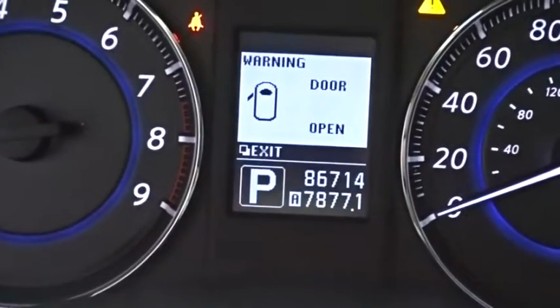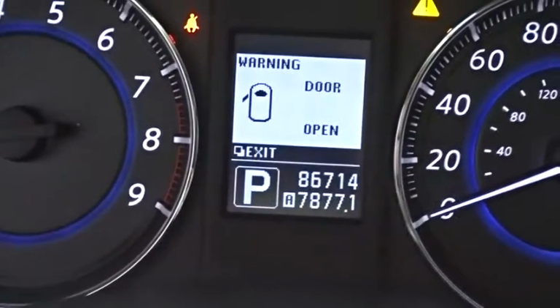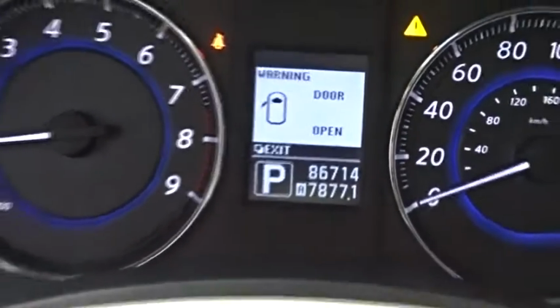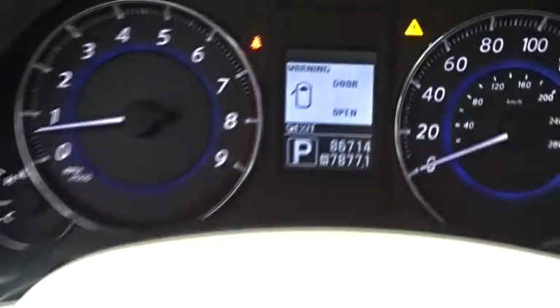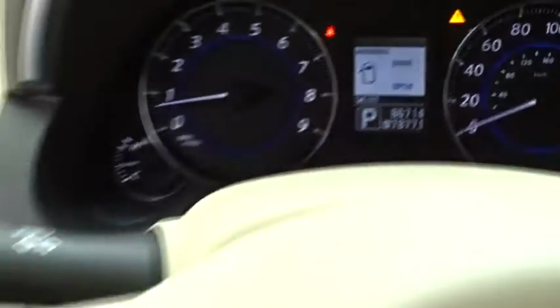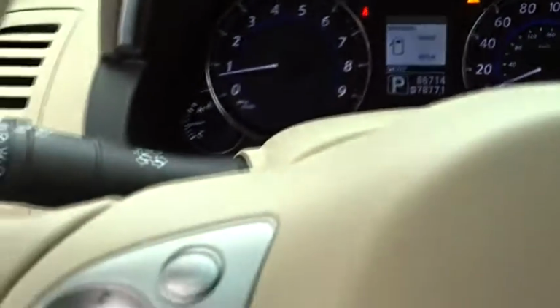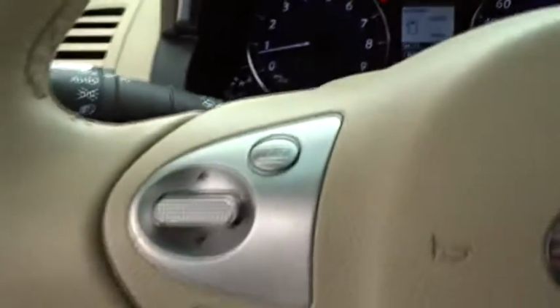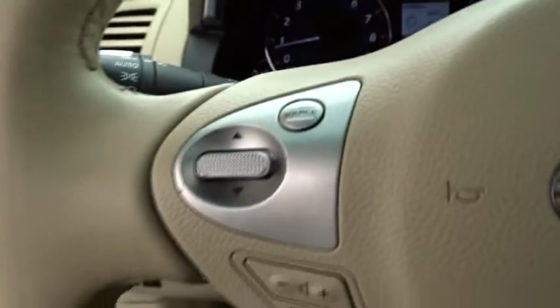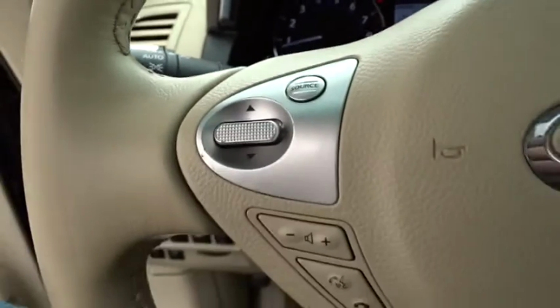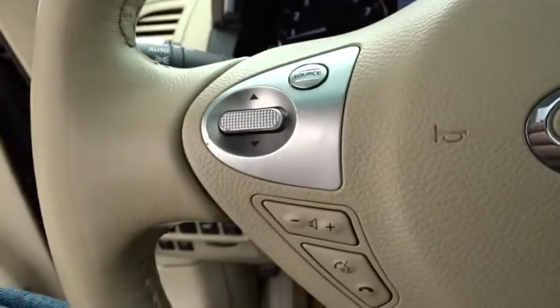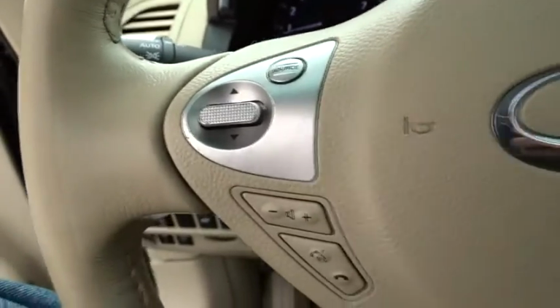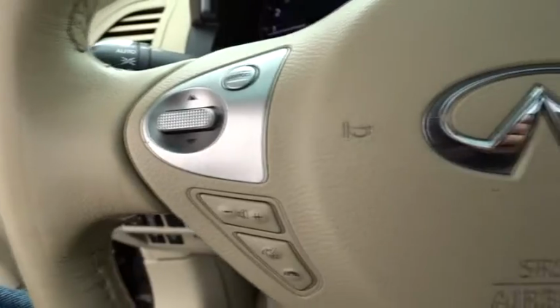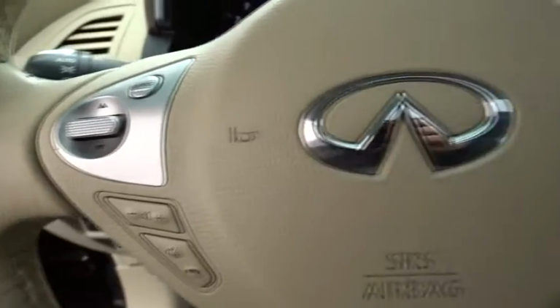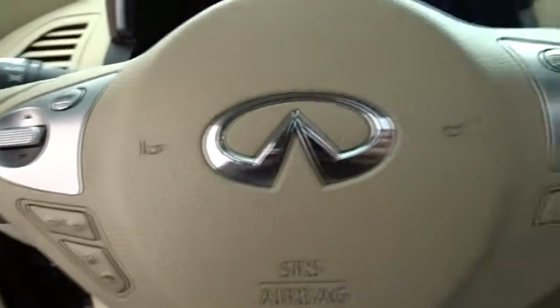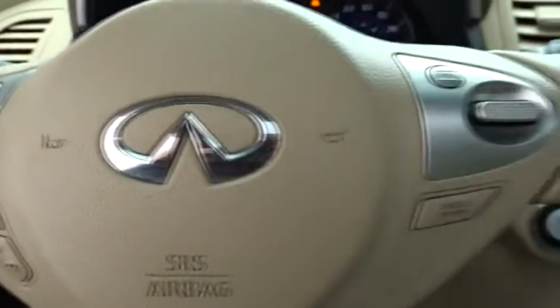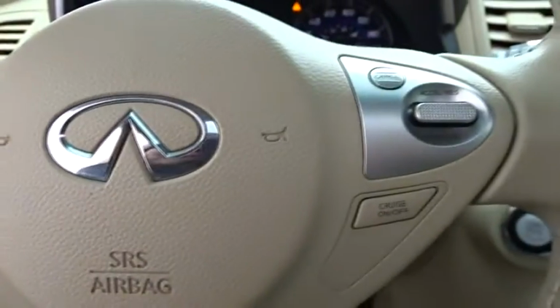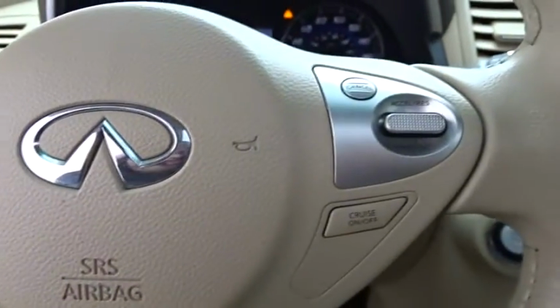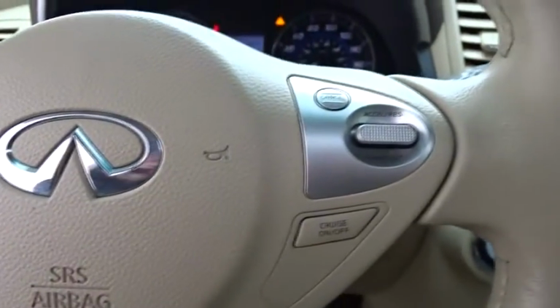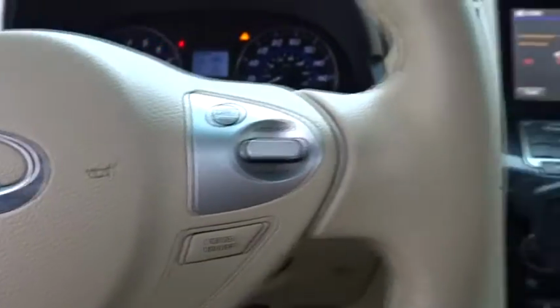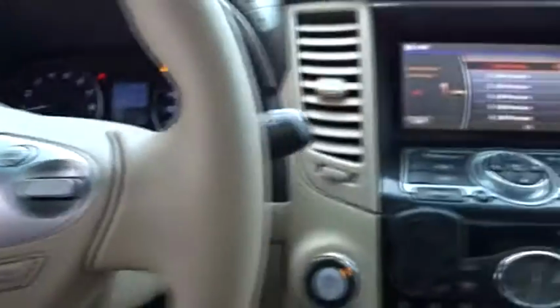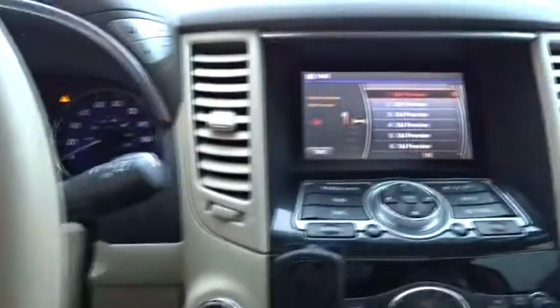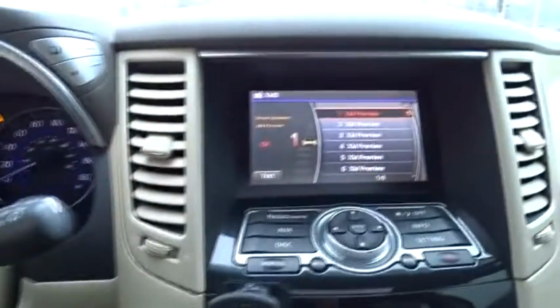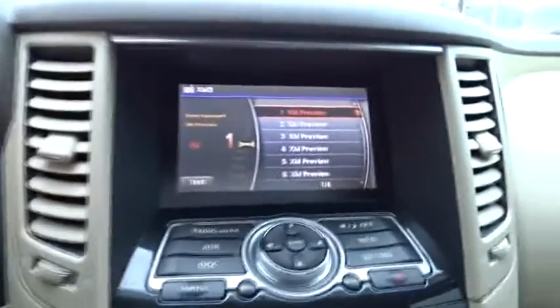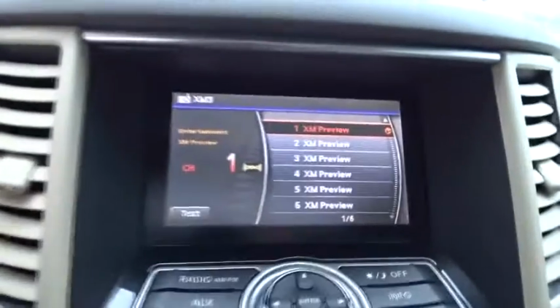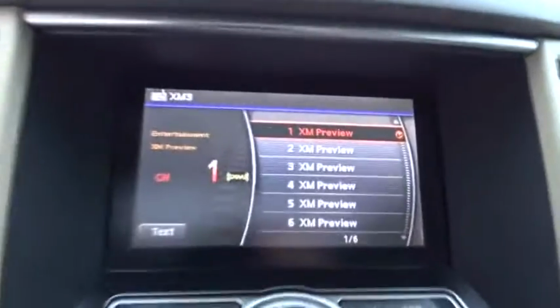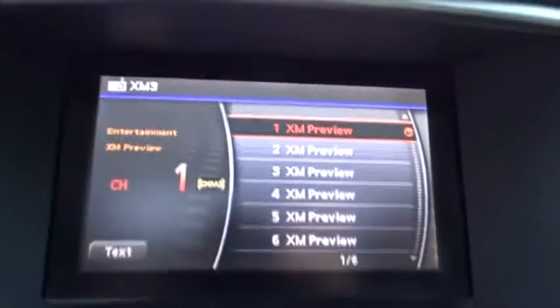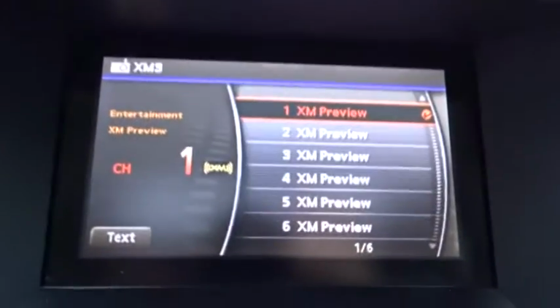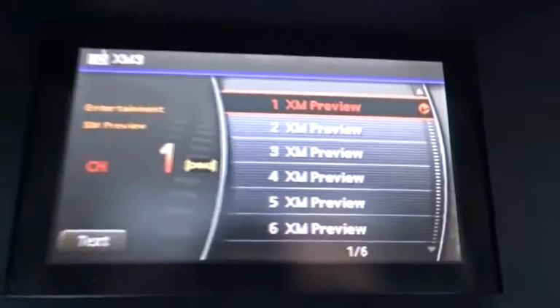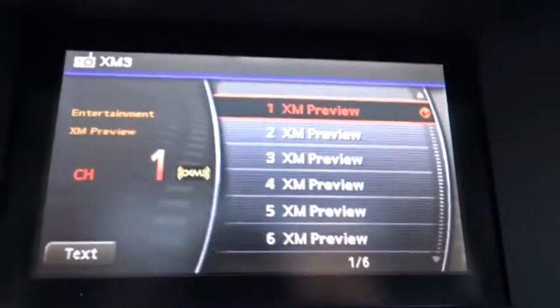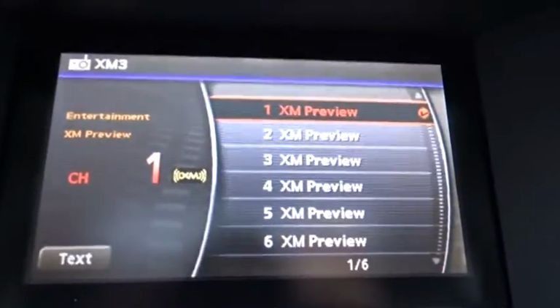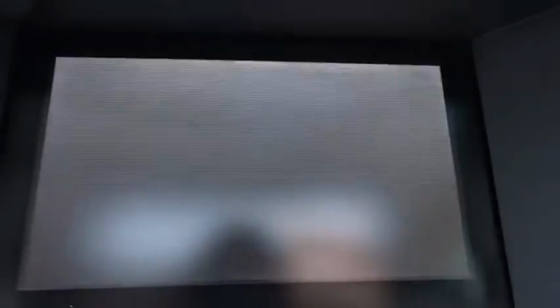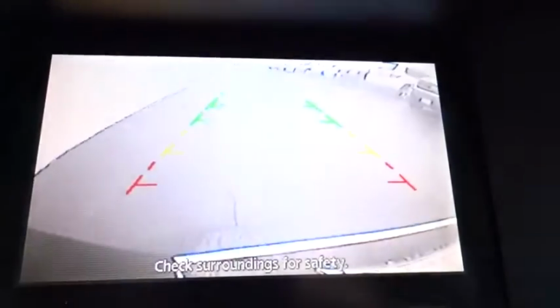Backup camera, power passenger seat, steering wheel audio controls, stability control, traction control, keyless entry, anti-lock braking system, leather wrapped steering wheel, Bluetooth.